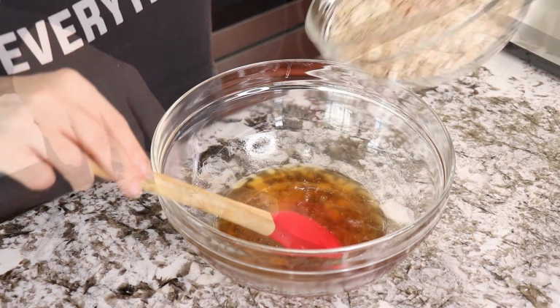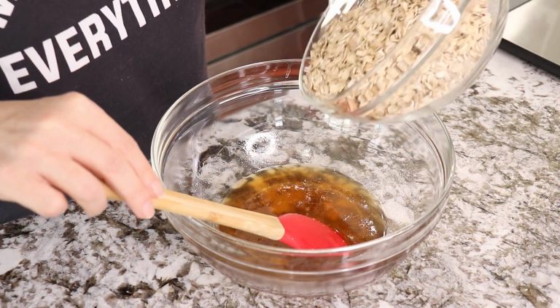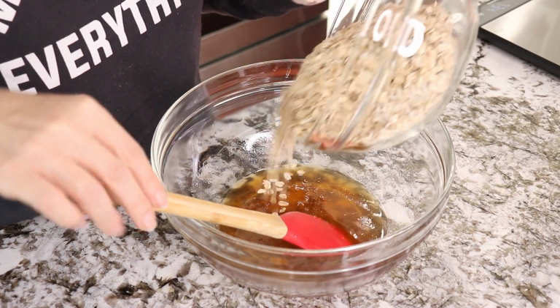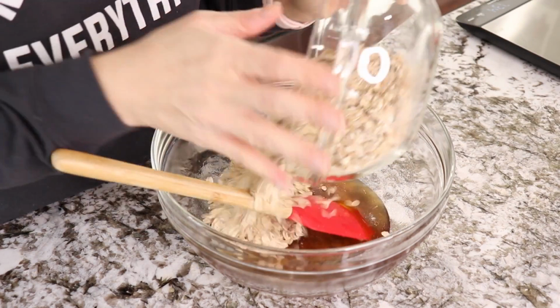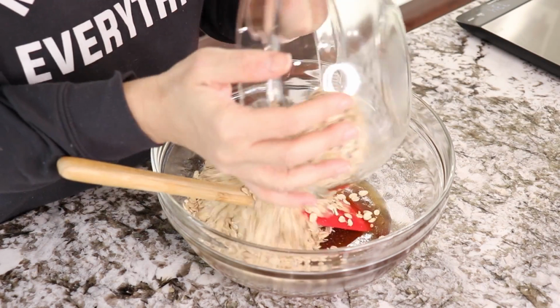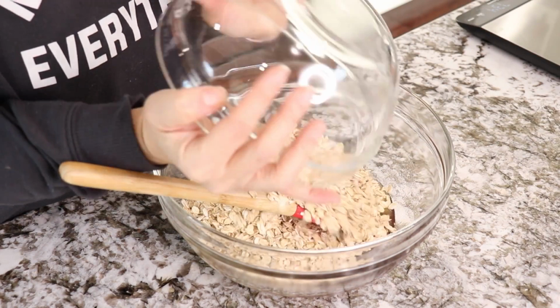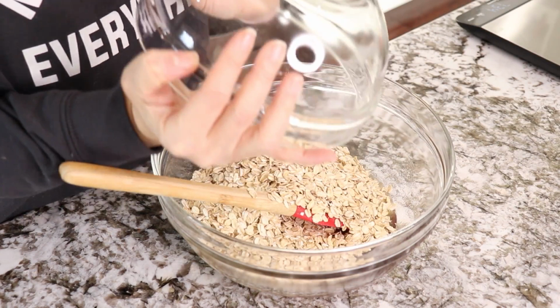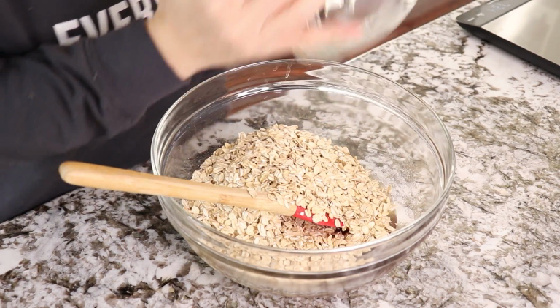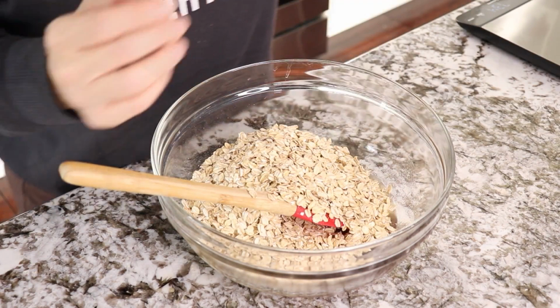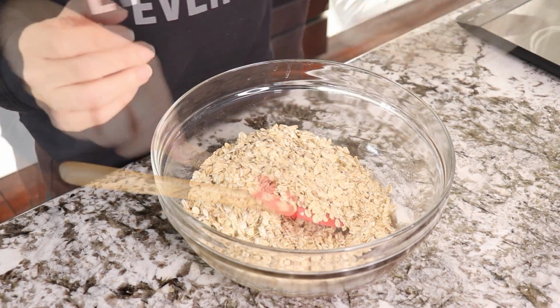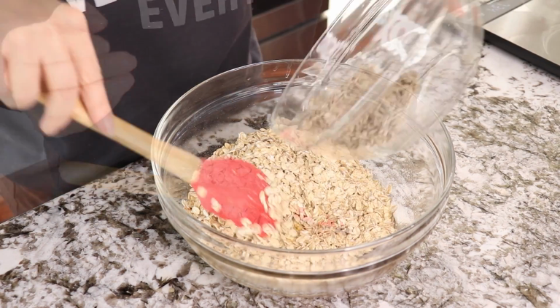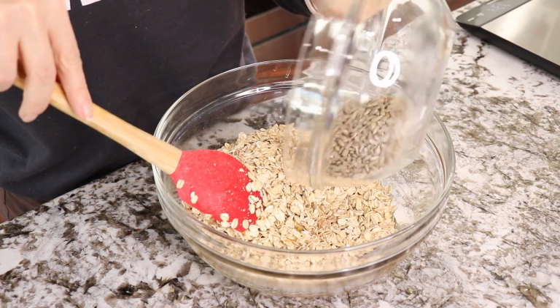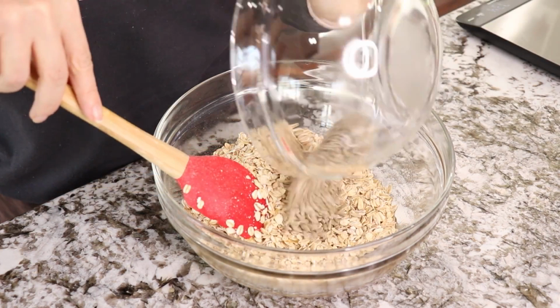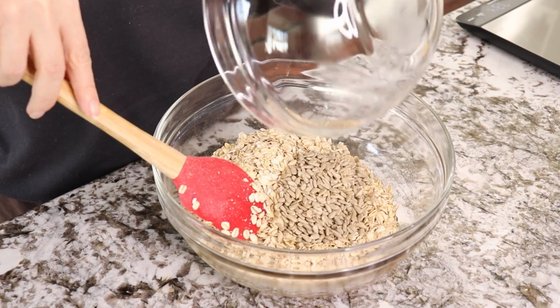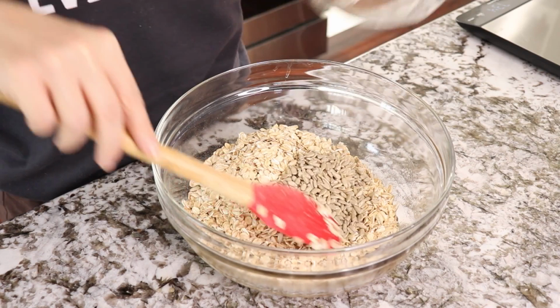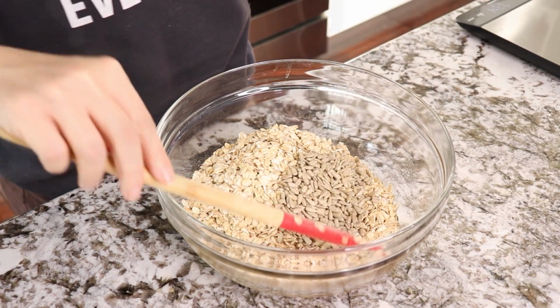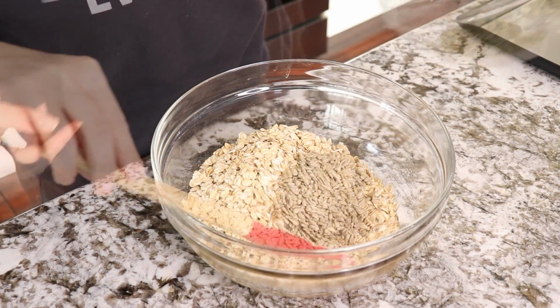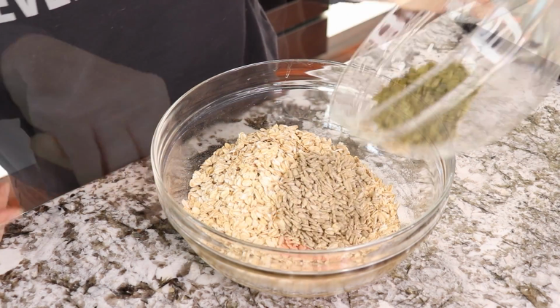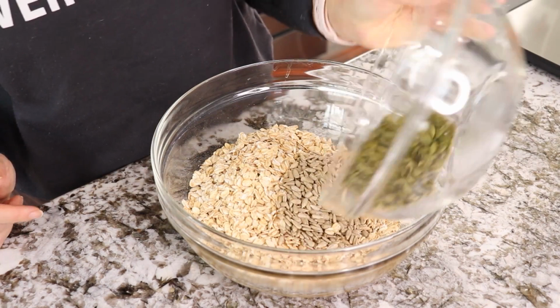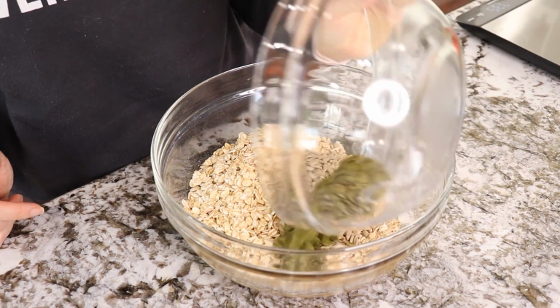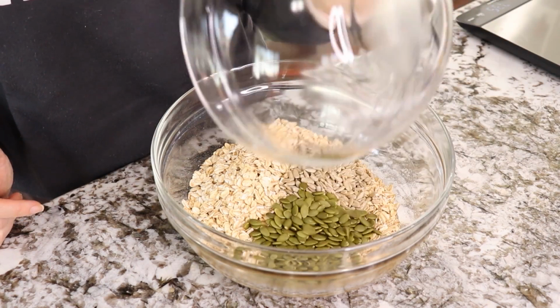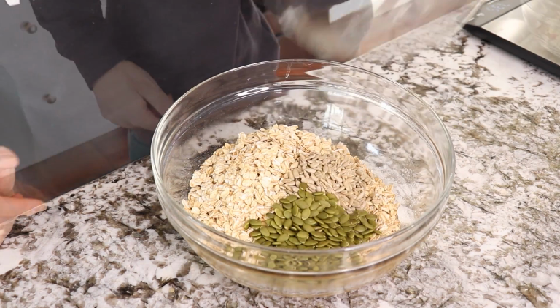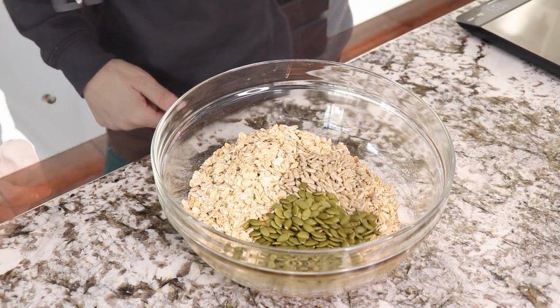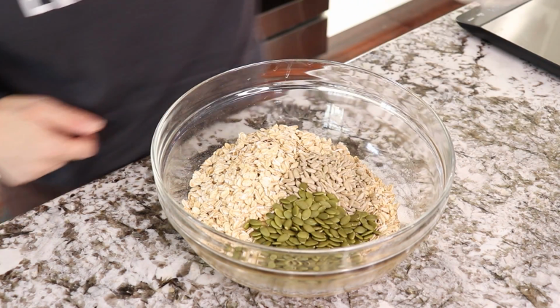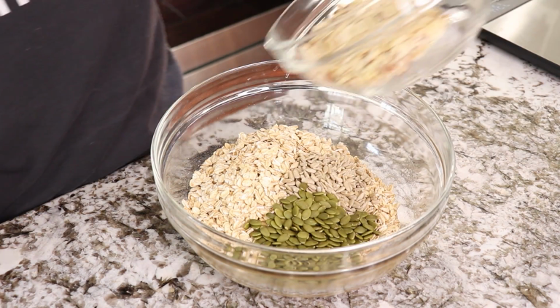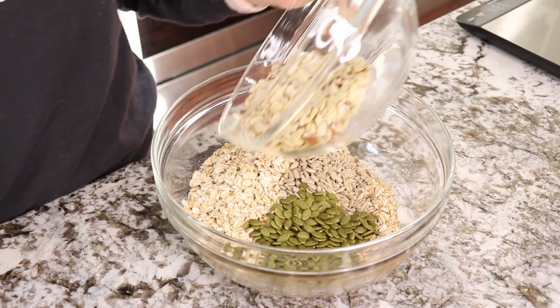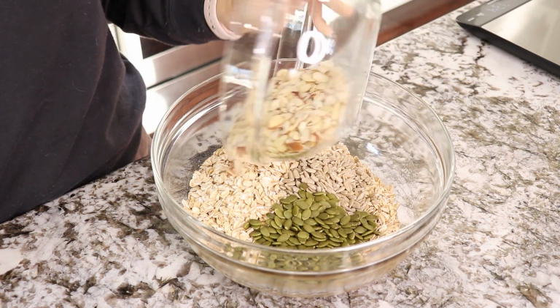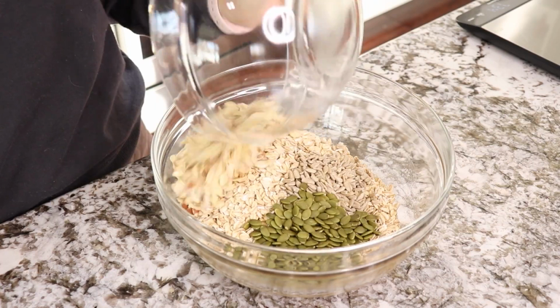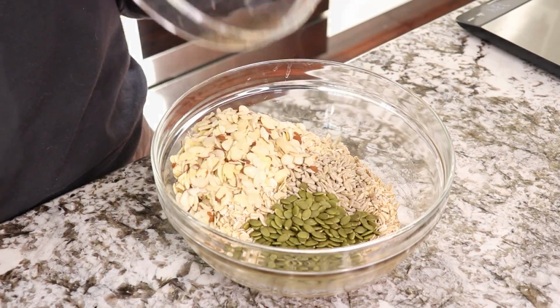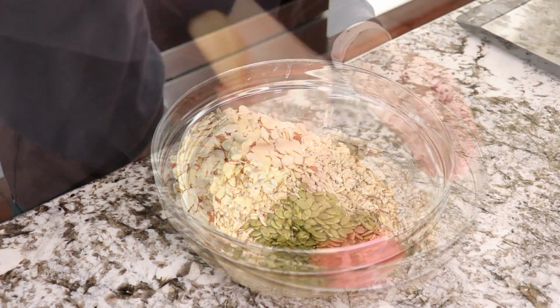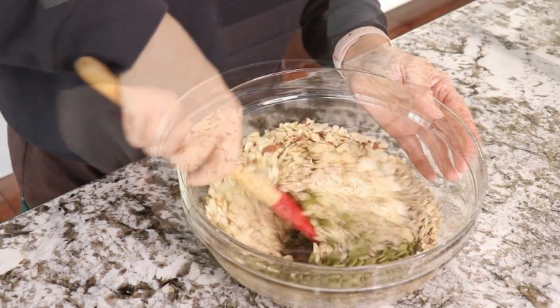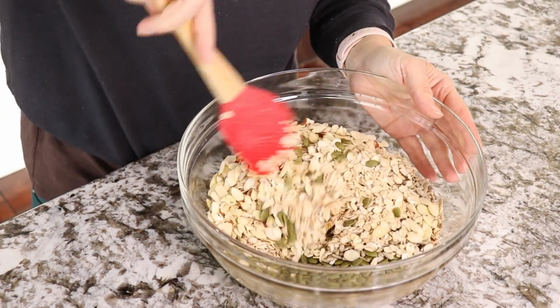Add 300 grams of rolled oats, 50 grams of sunflower seeds, 50 grams of pumpkin seeds, and 100 grams of sliced almonds. Mix together.